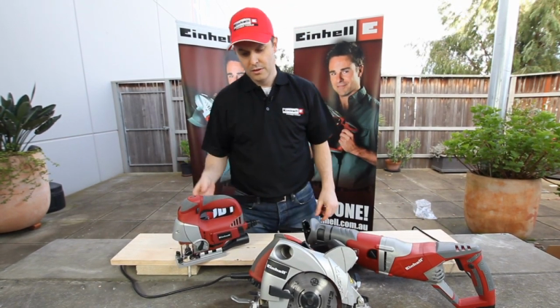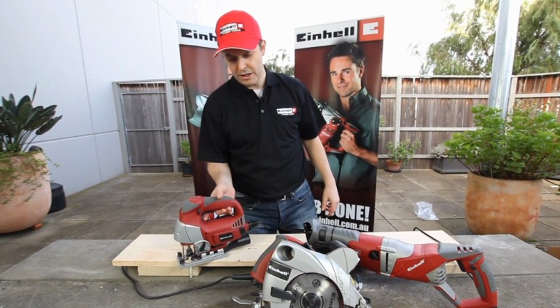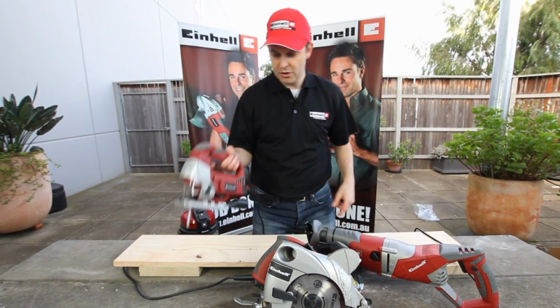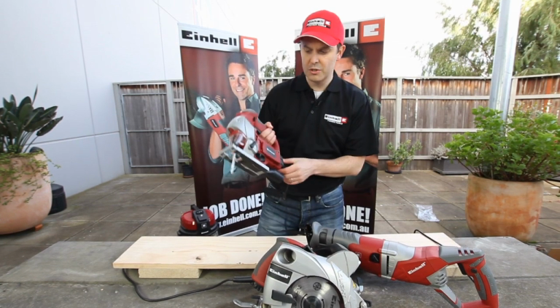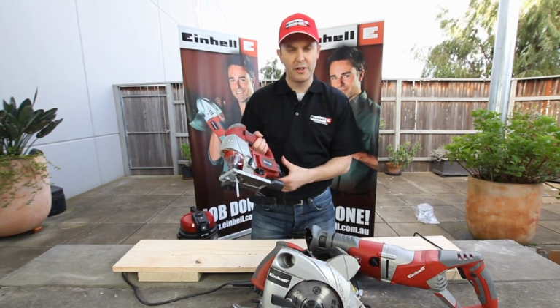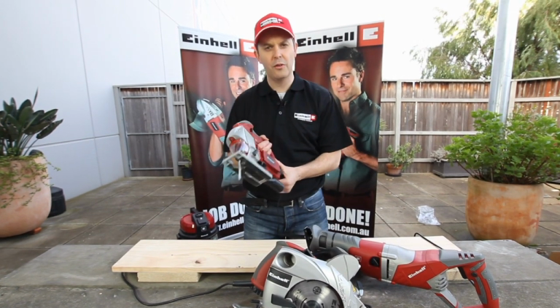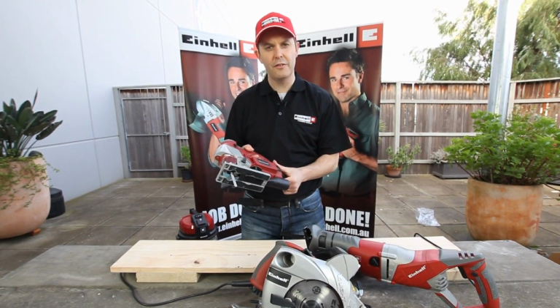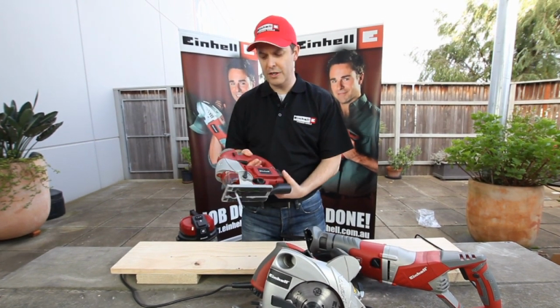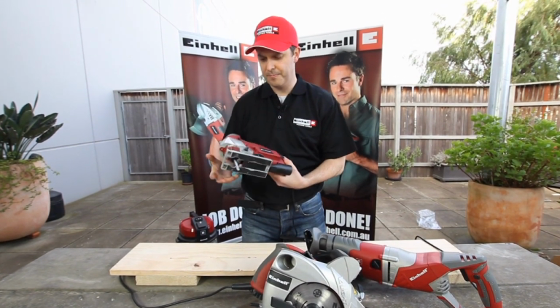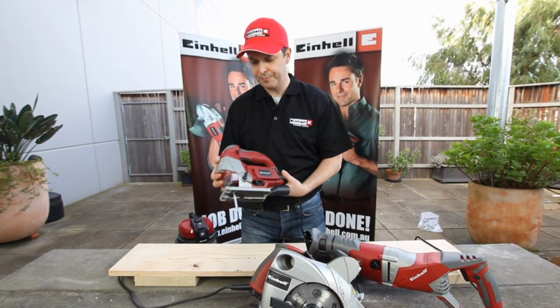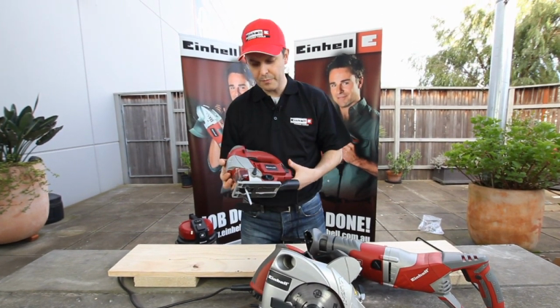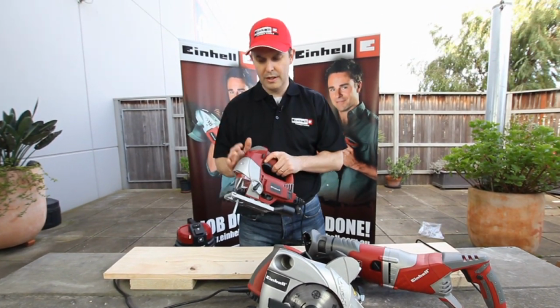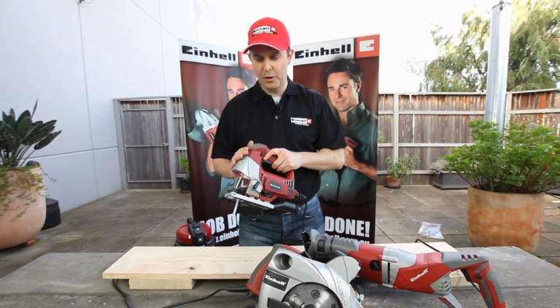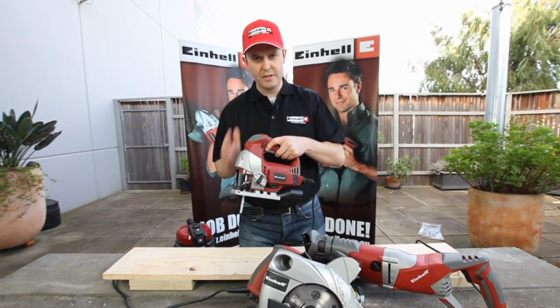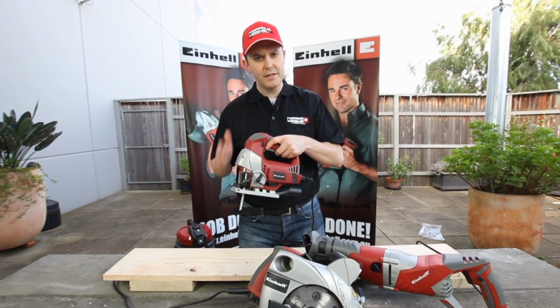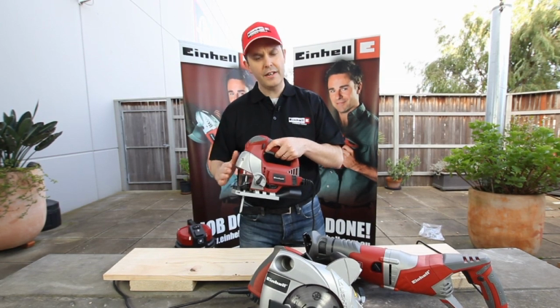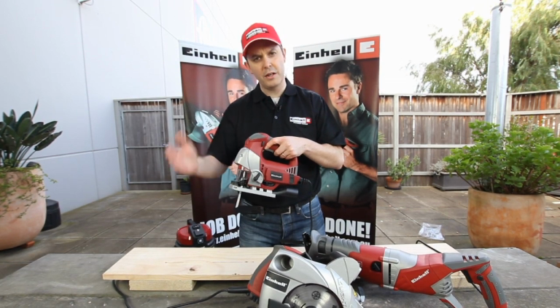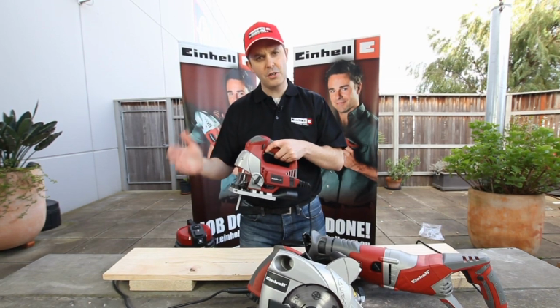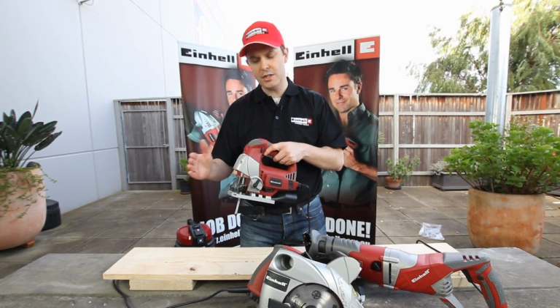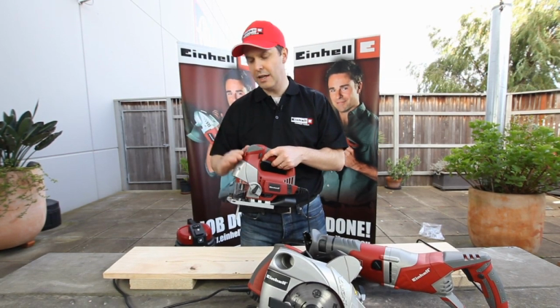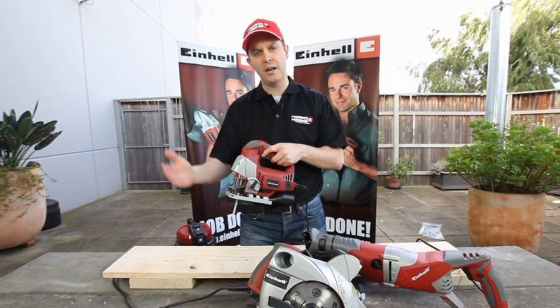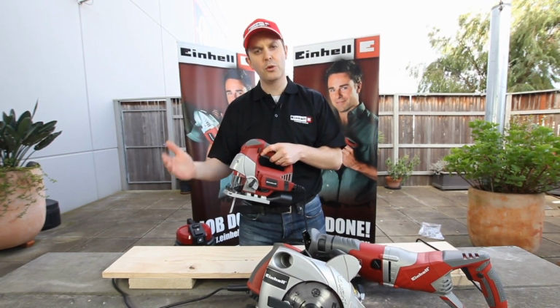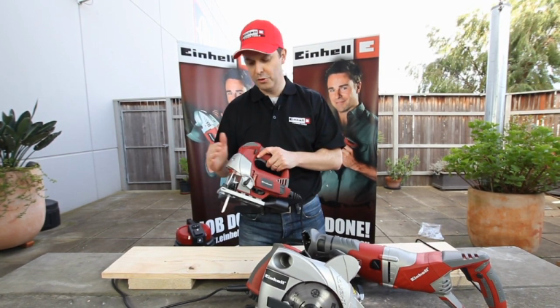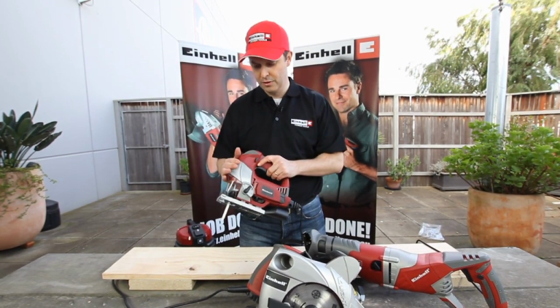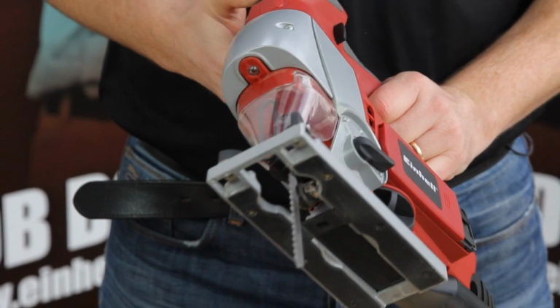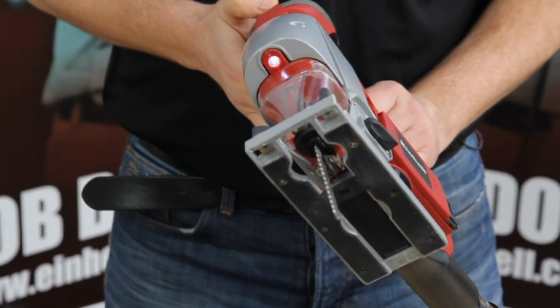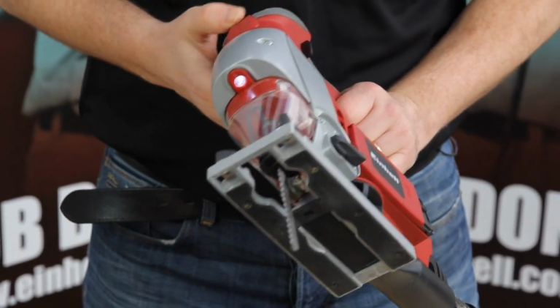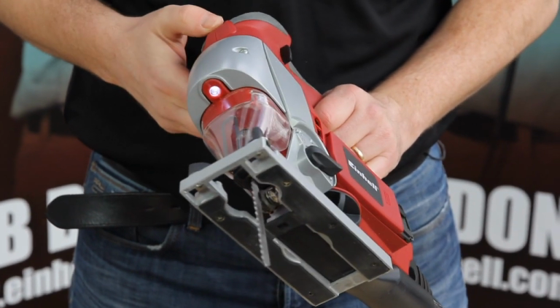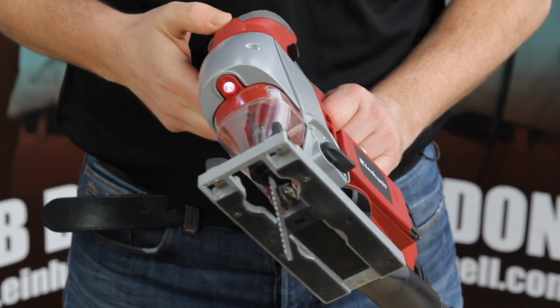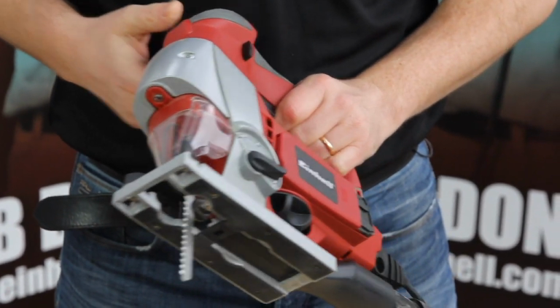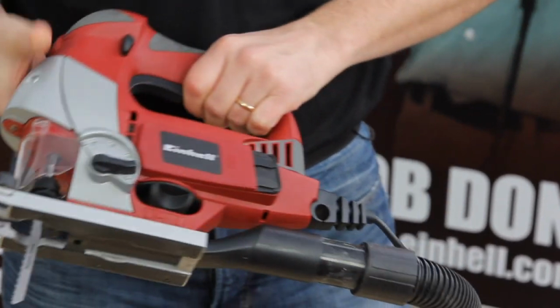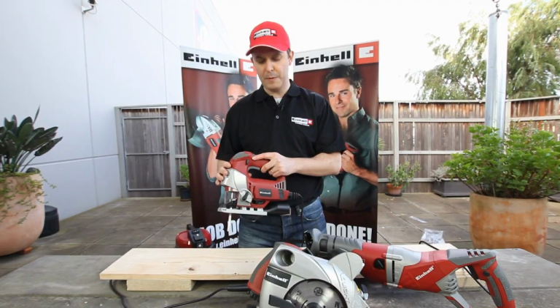First we have the jigsaw which comes with a number of innovative features. It has both standard cutting as well as a pendulum action which allows you to cut more smoothly through the wood. It comes with an LED light to help illuminate your workspace.